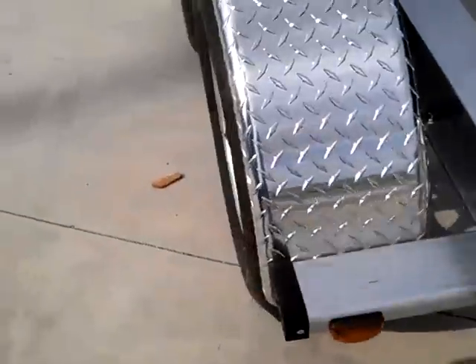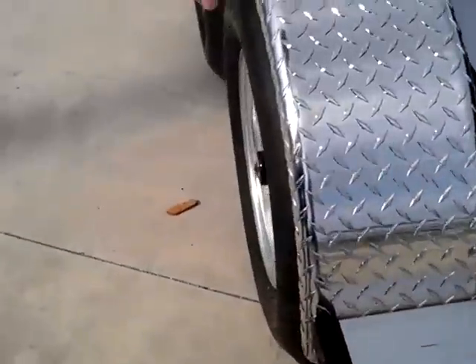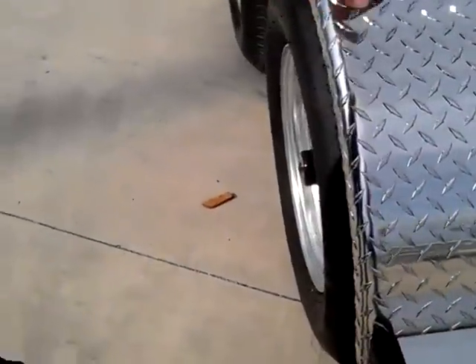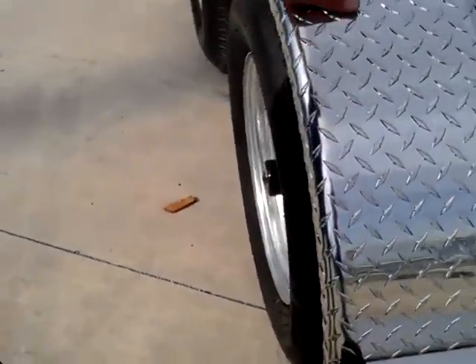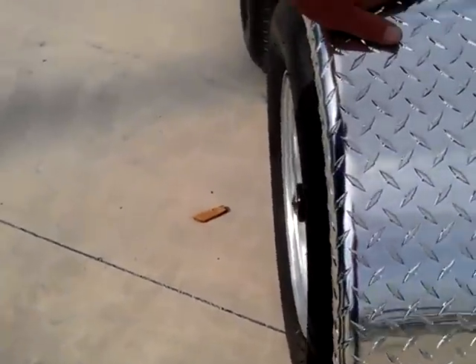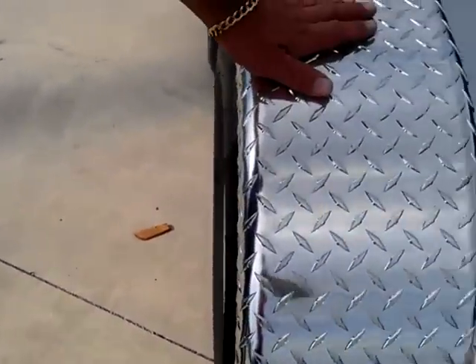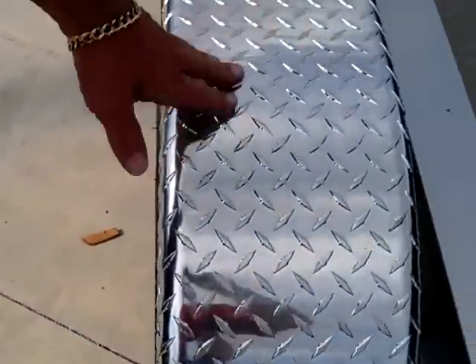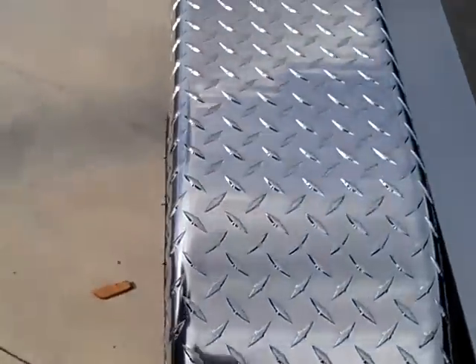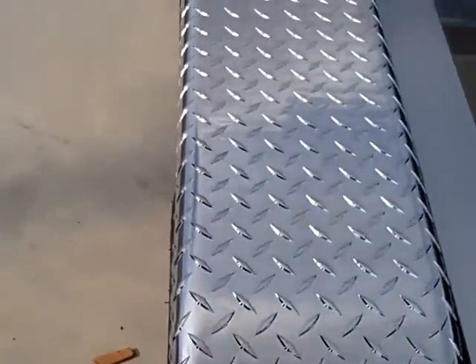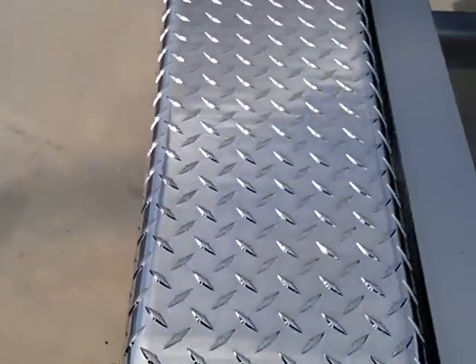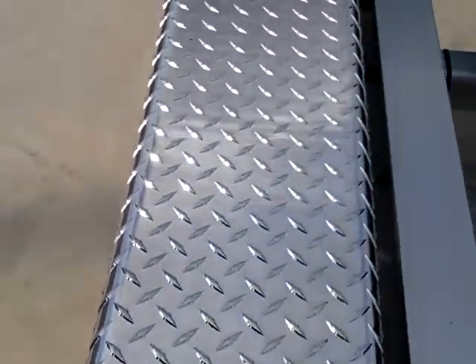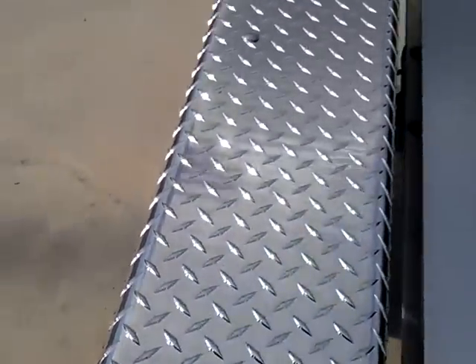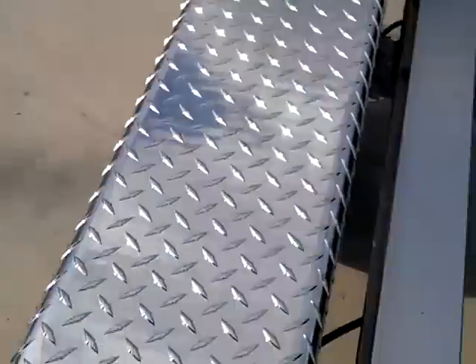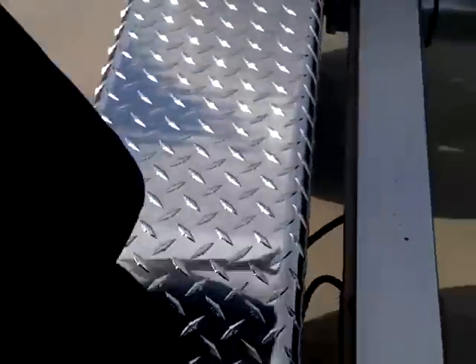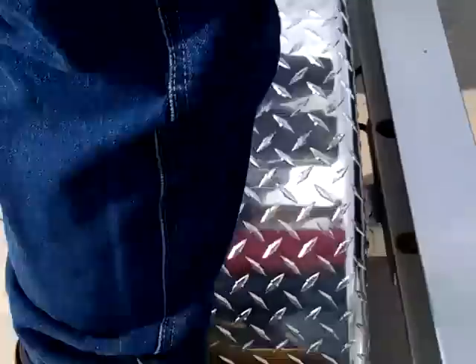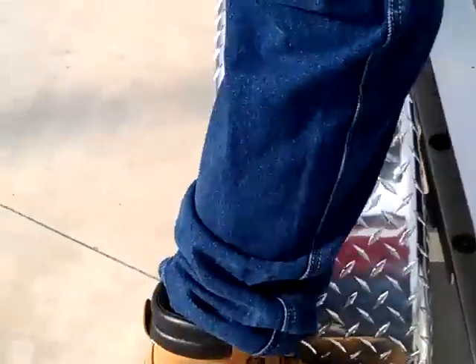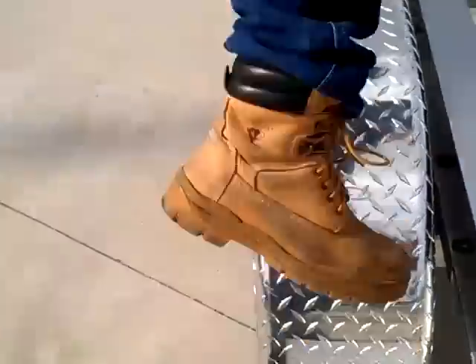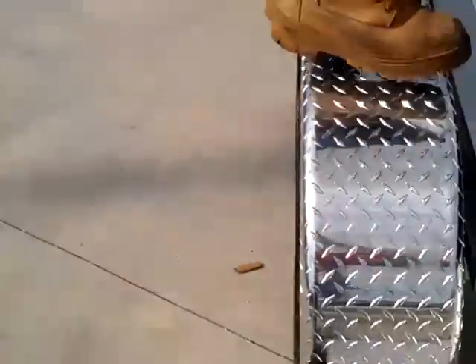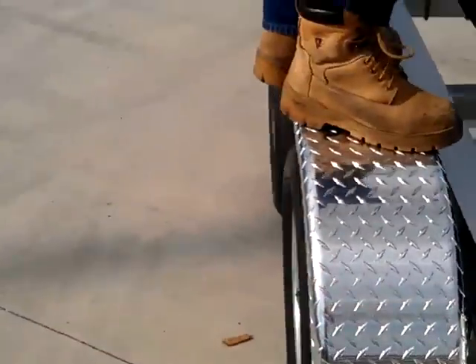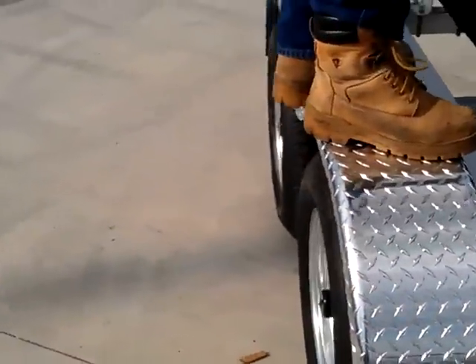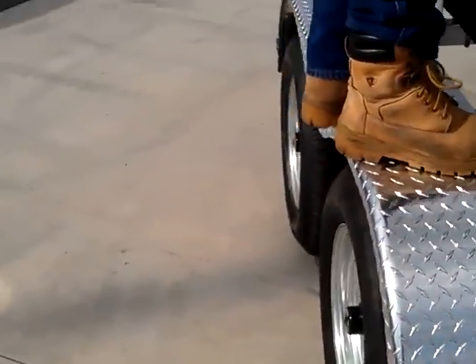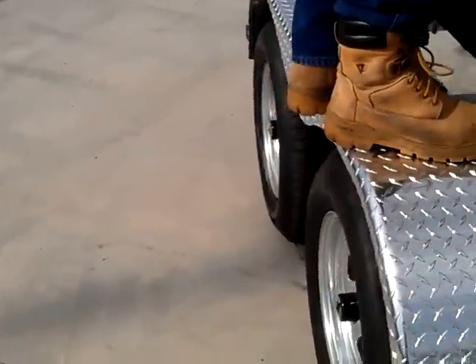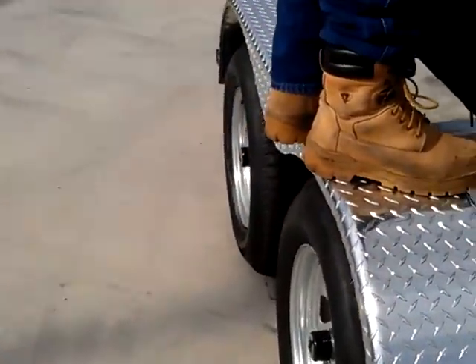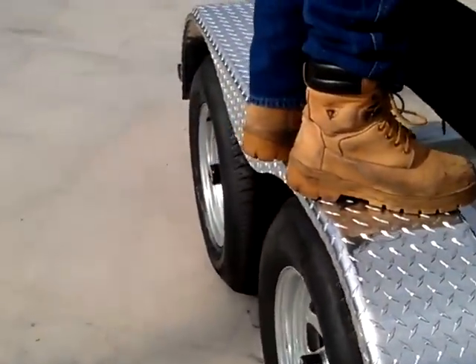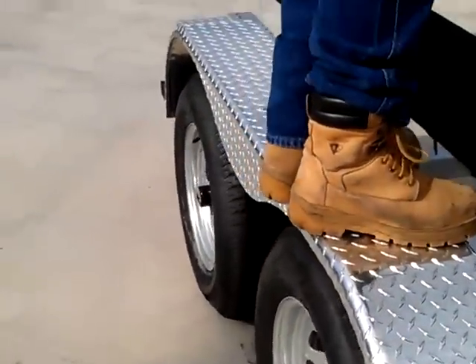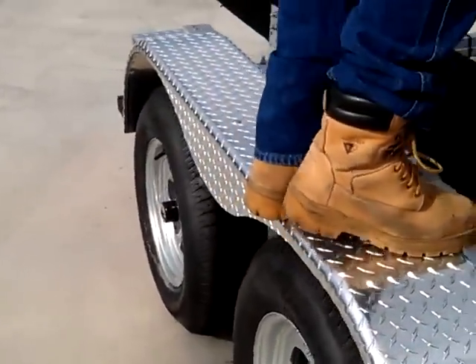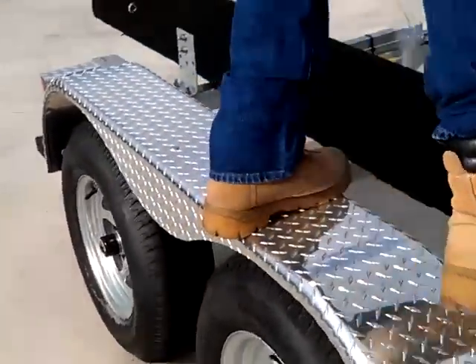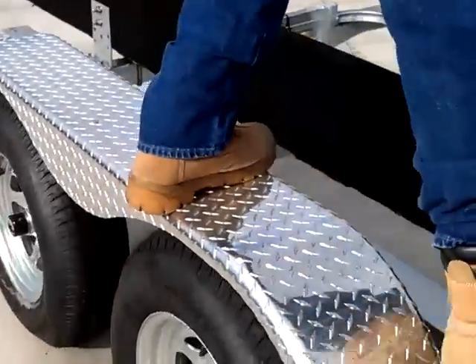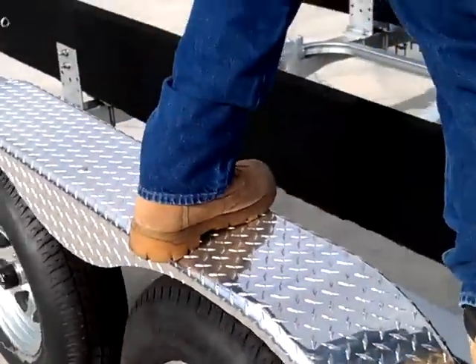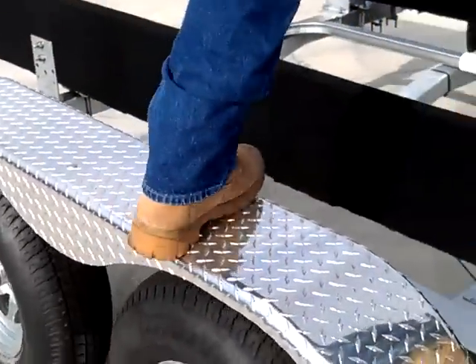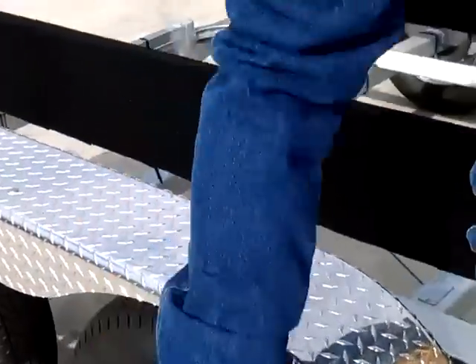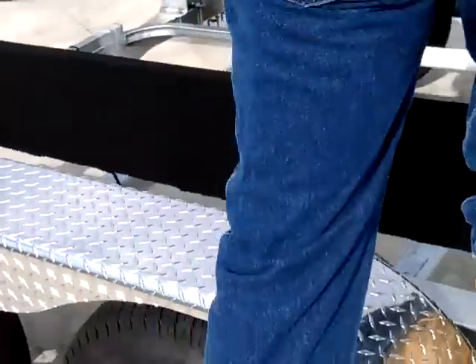These fenders are not only aesthetically pleasing to the eye, they're actually a functional fender. You can put a good 225 pounds on these fenders without a problem.